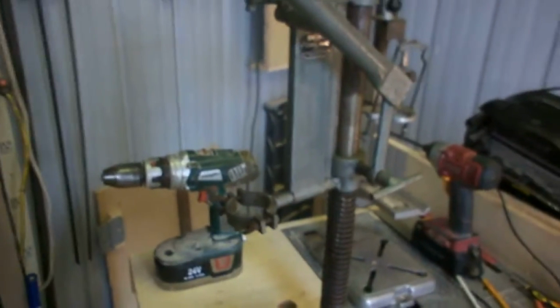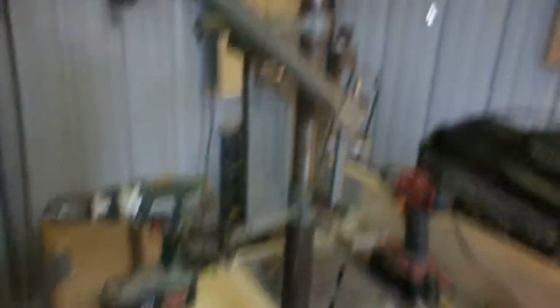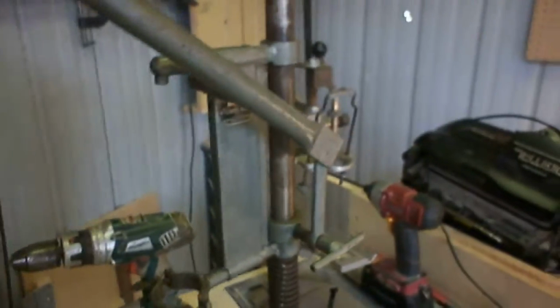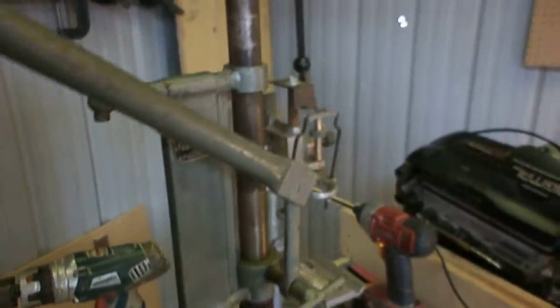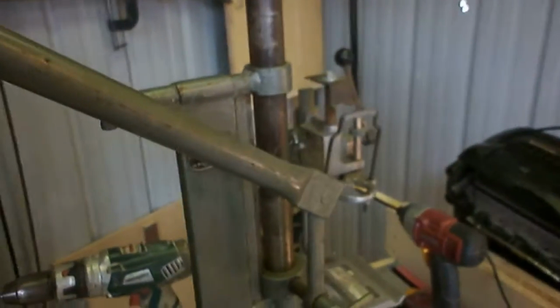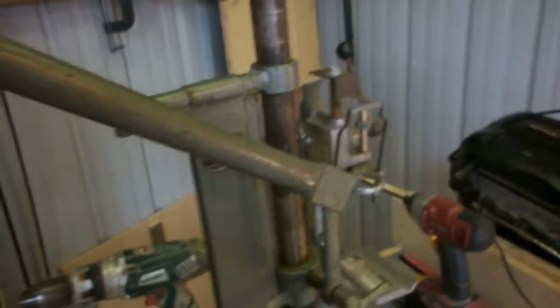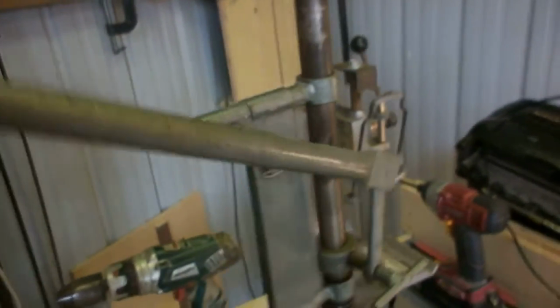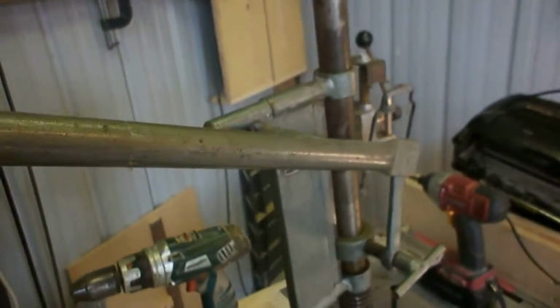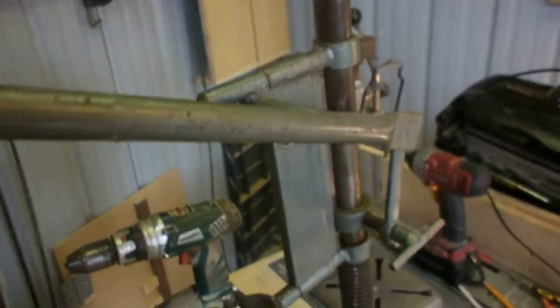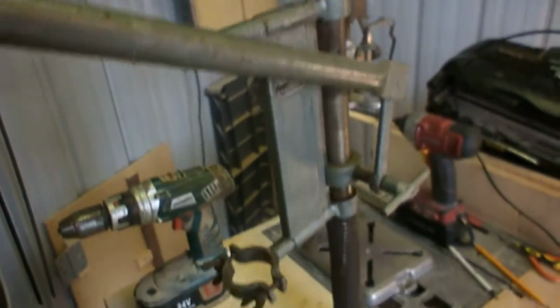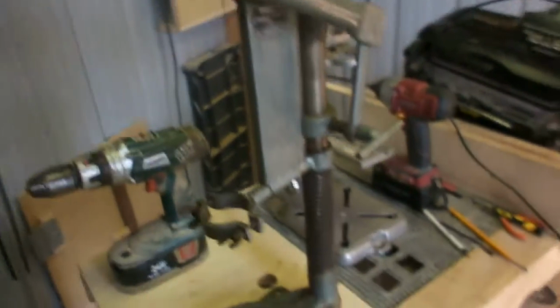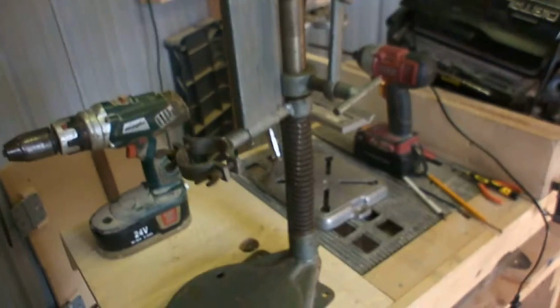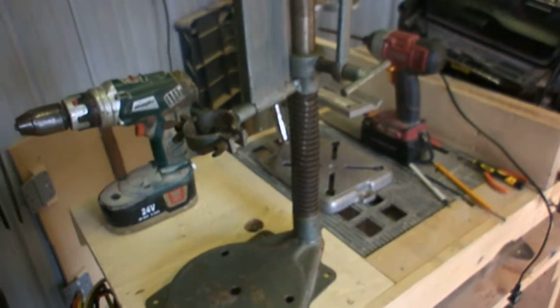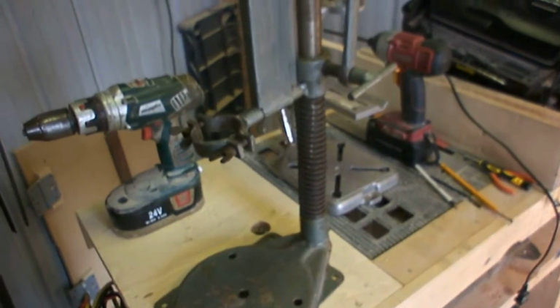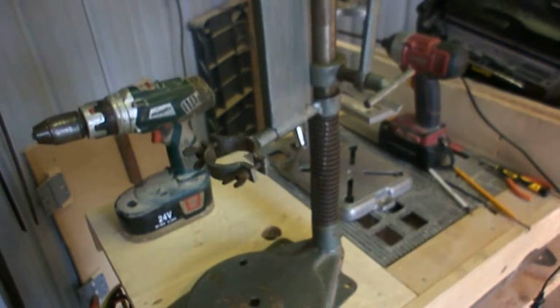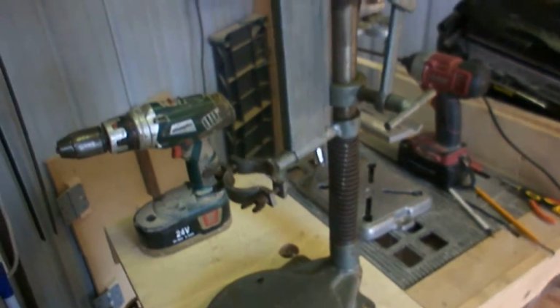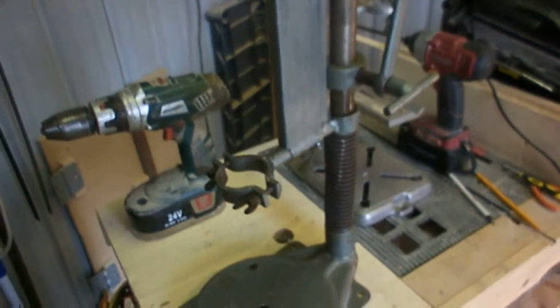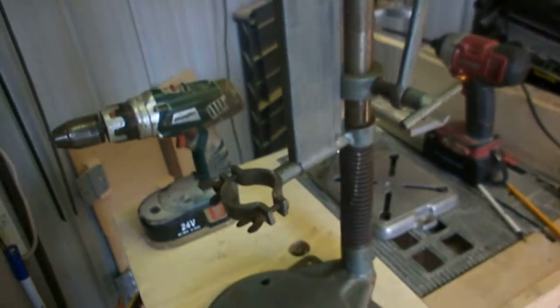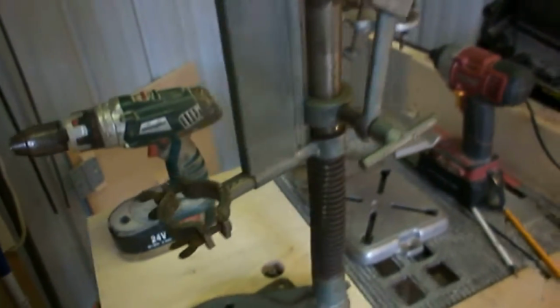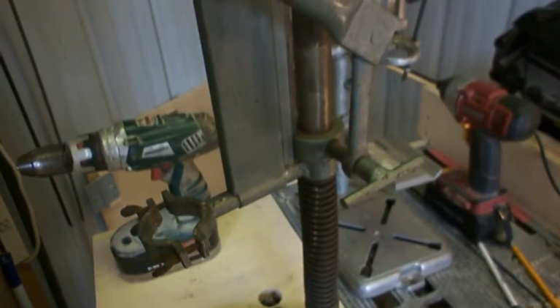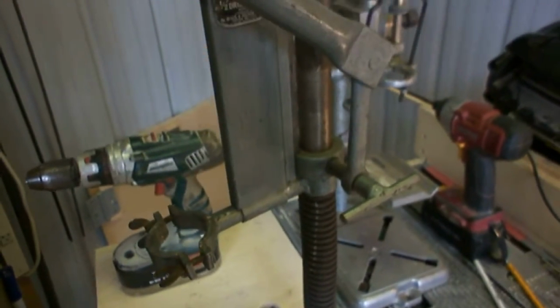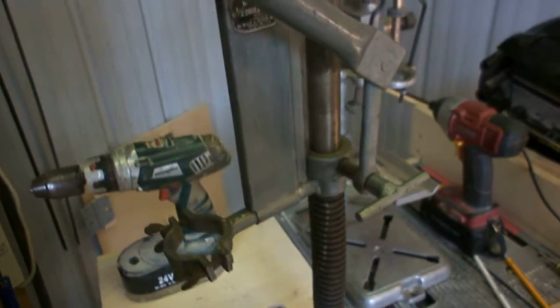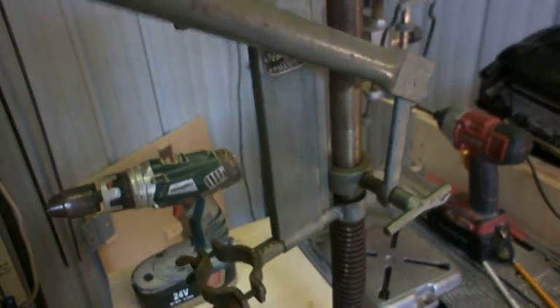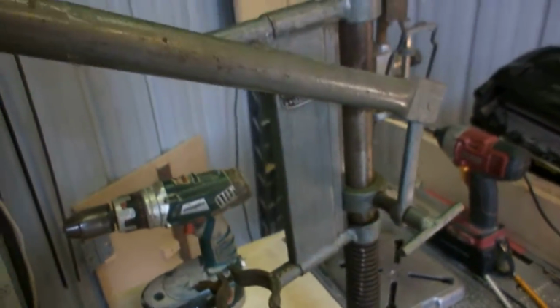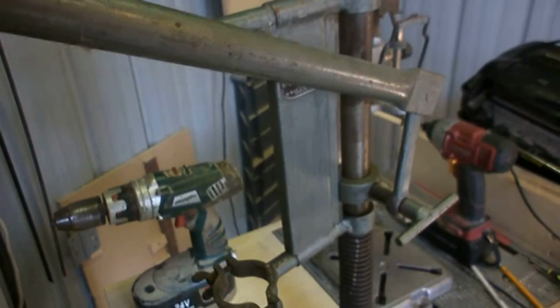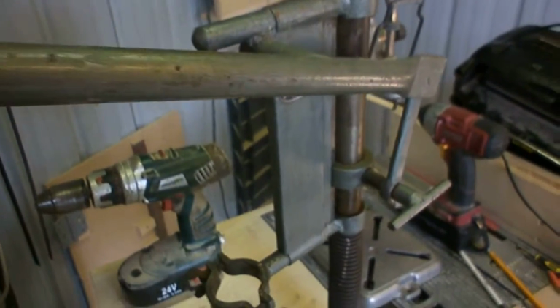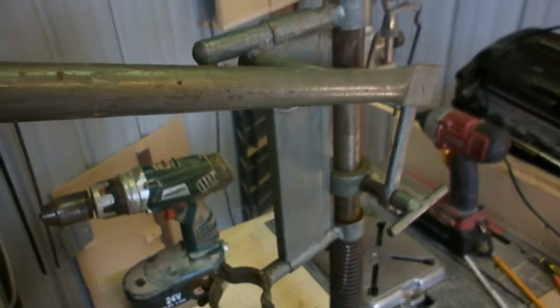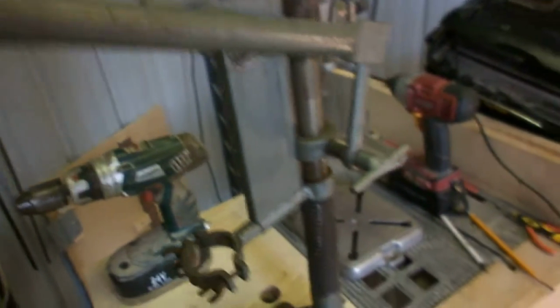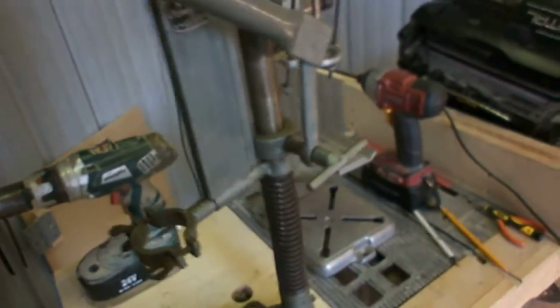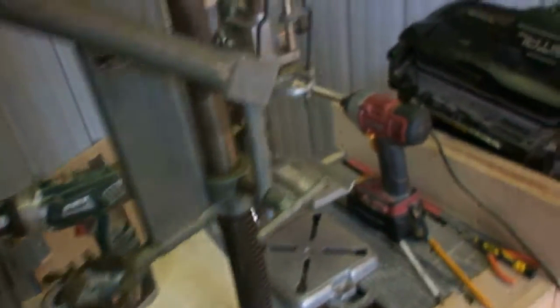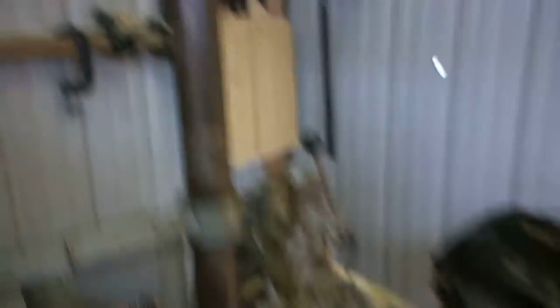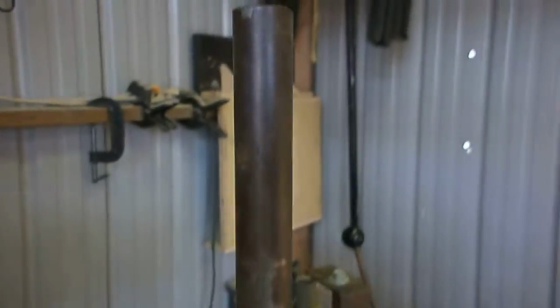Consider this a before video. I'm going to test out the press's functionality with the battery drill that I have and brainstorm along the way. The main issues will be in mounting the drill, operating the drill, and of course coming up with some sort of functional table.